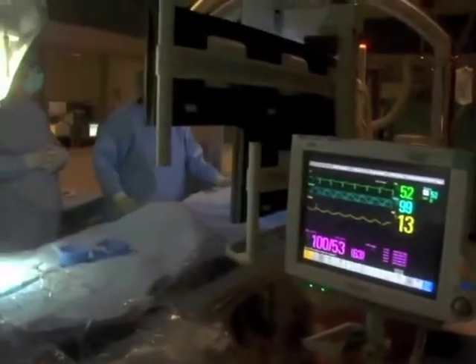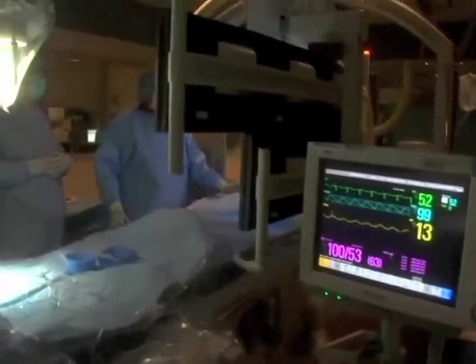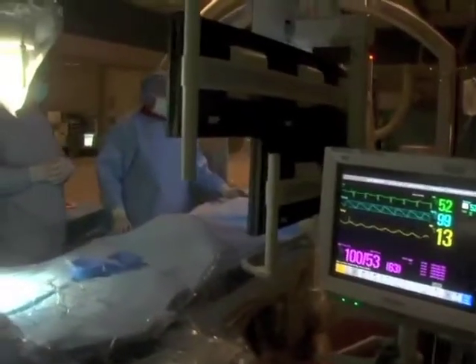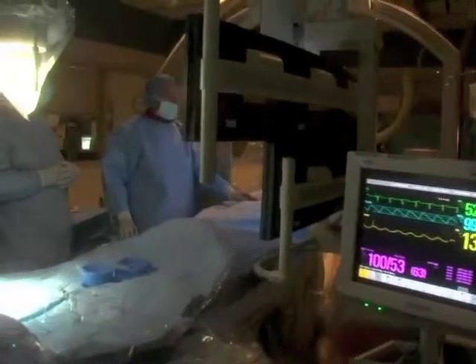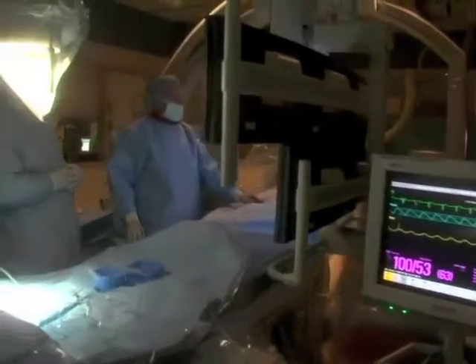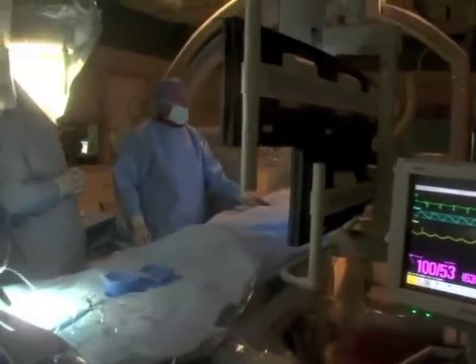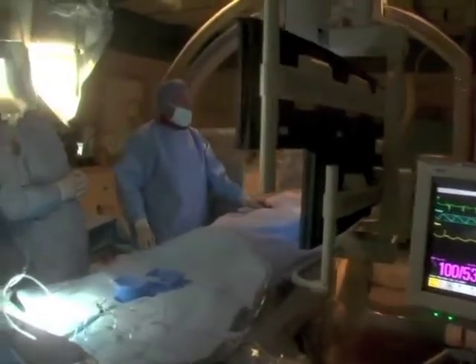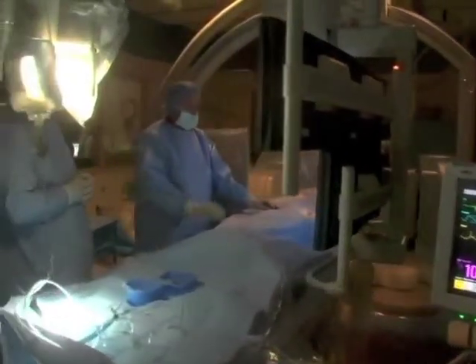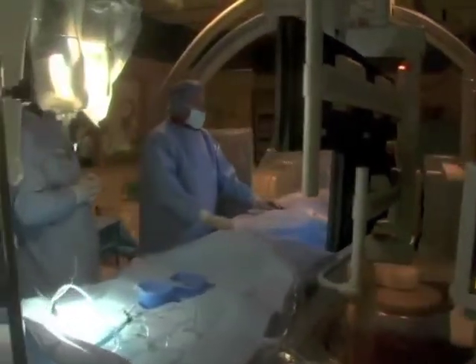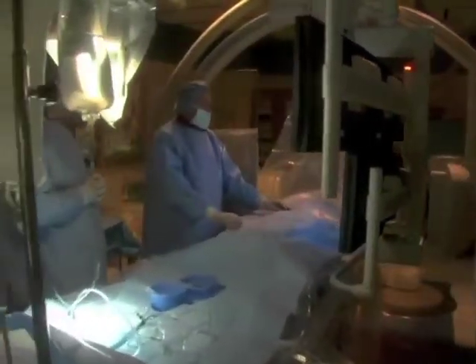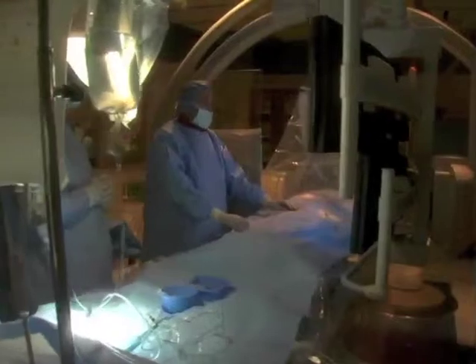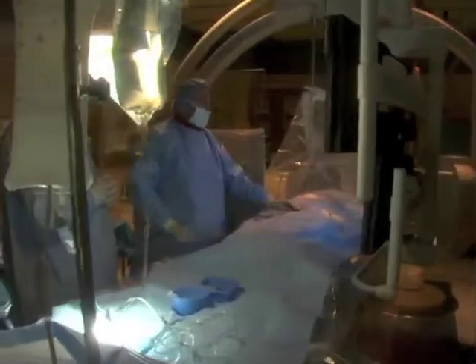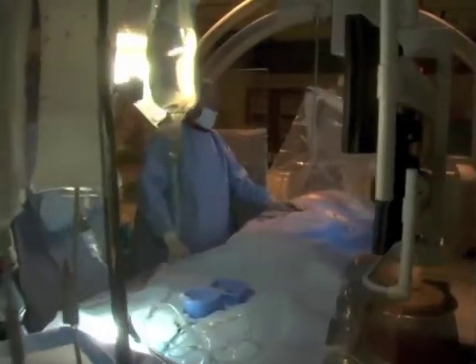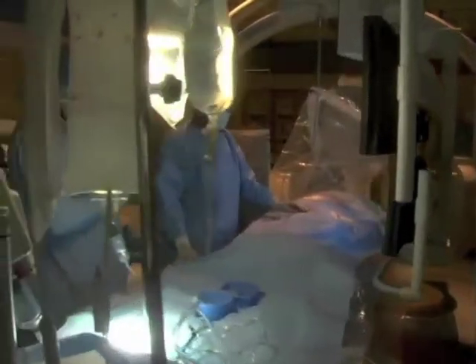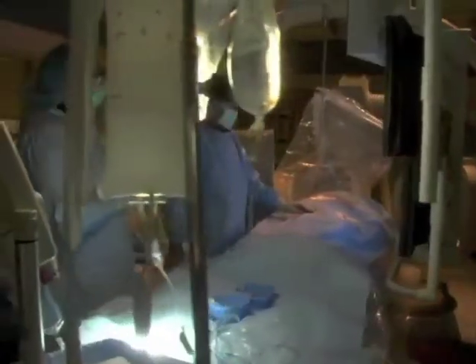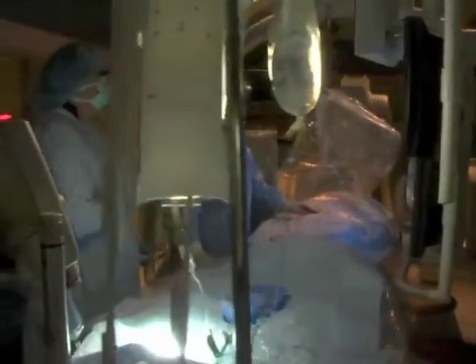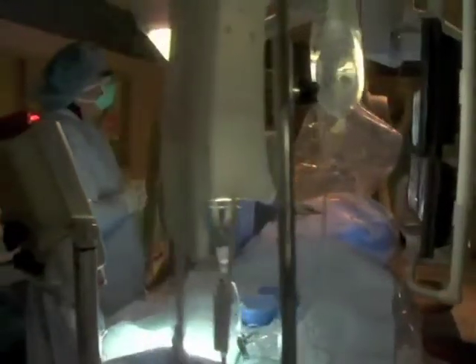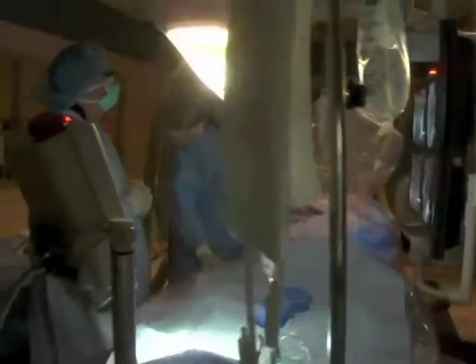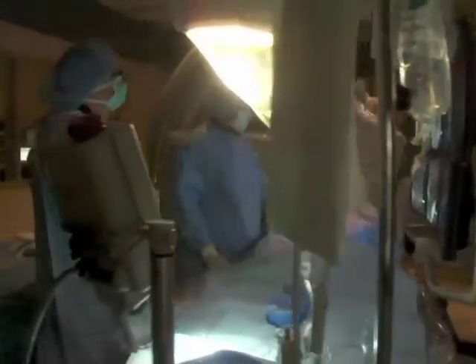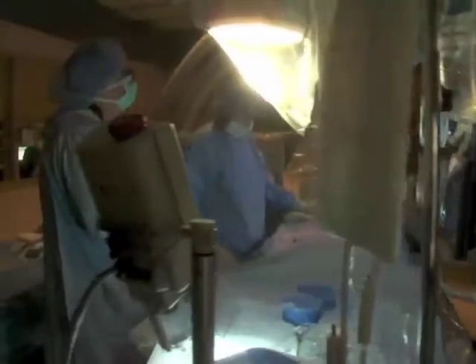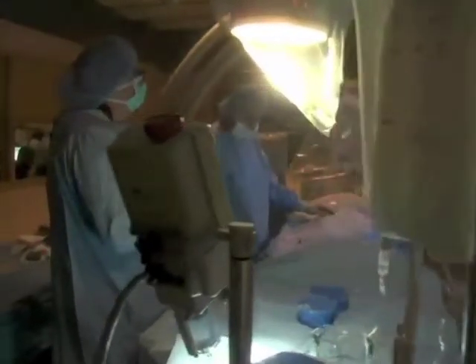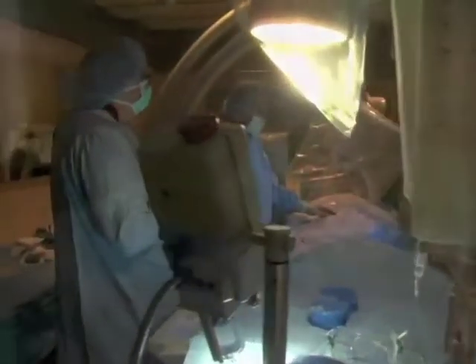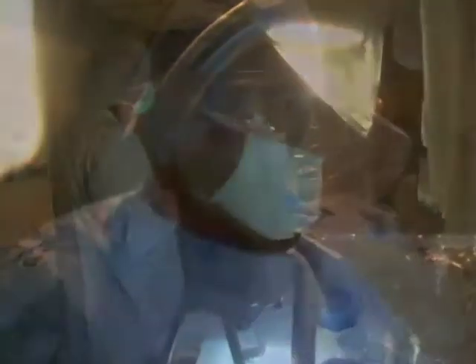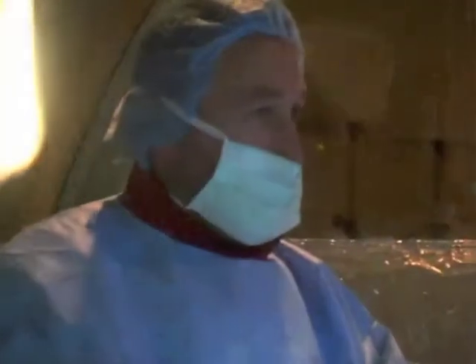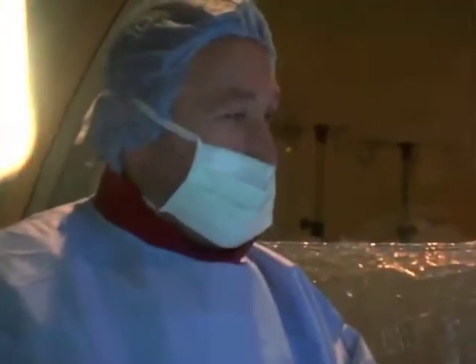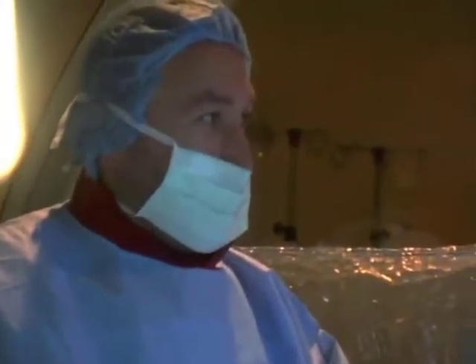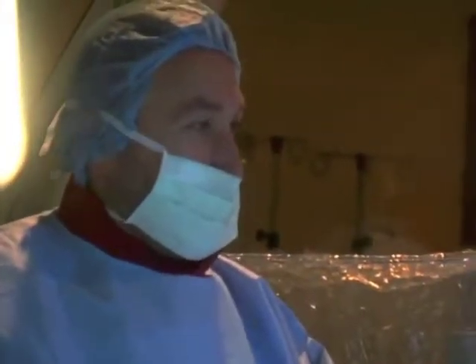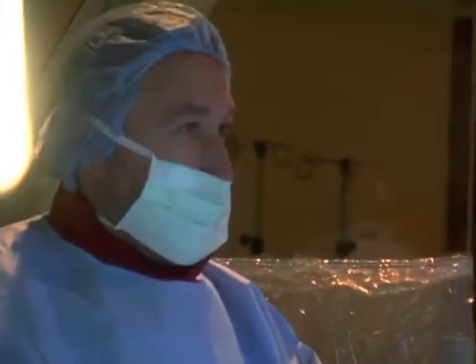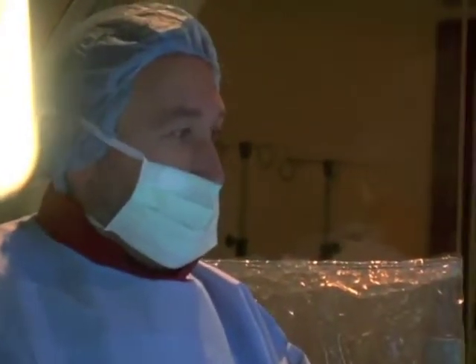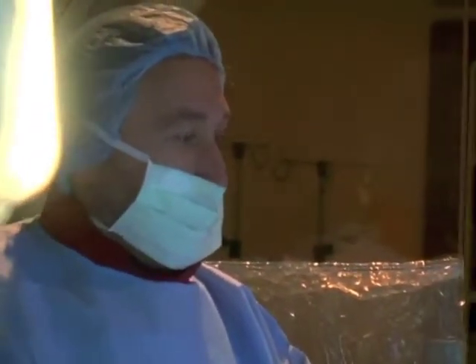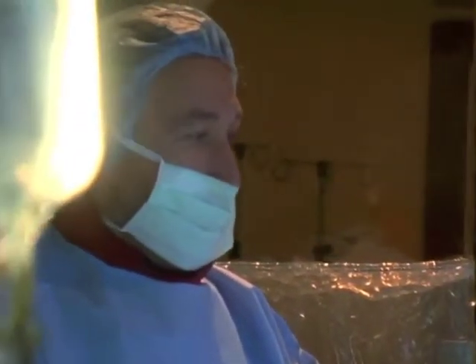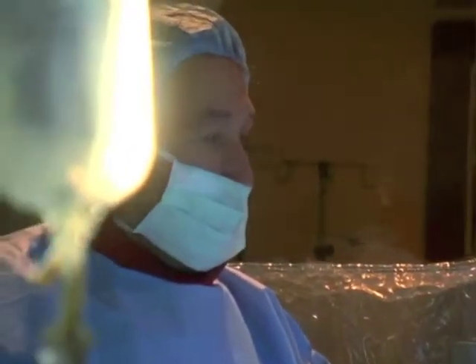Here at Christ Hospital, we have a technology to approach that difficult problem. We use special liquid embolic agents, or a special glue substance, to treat the aneurysm.